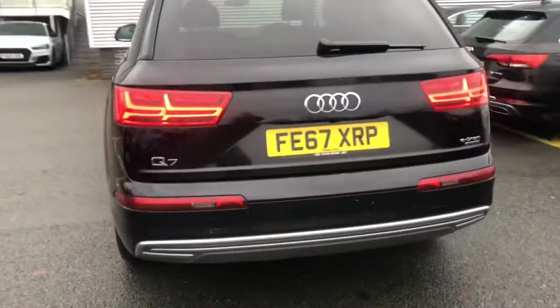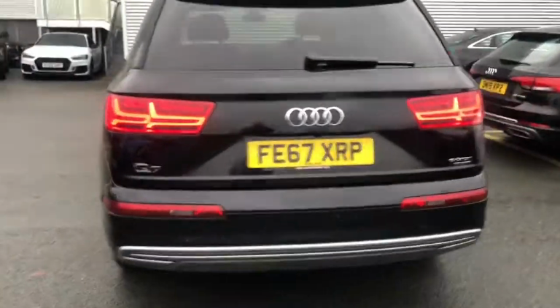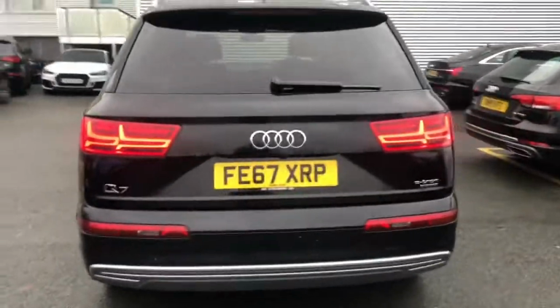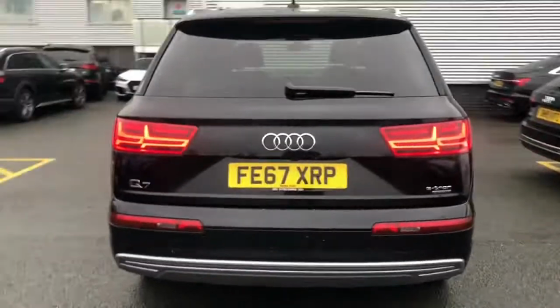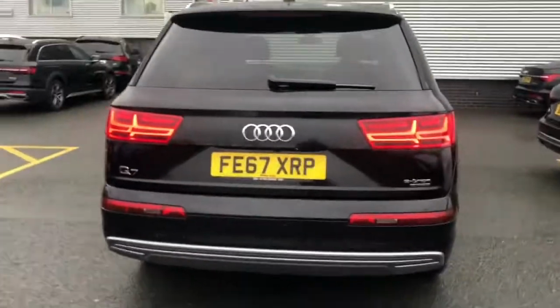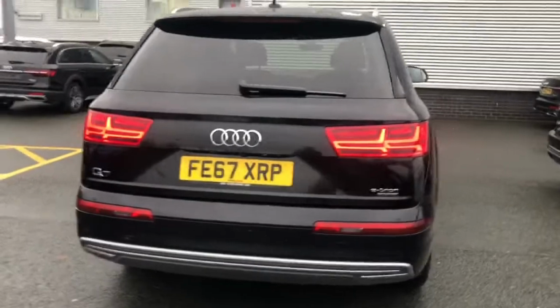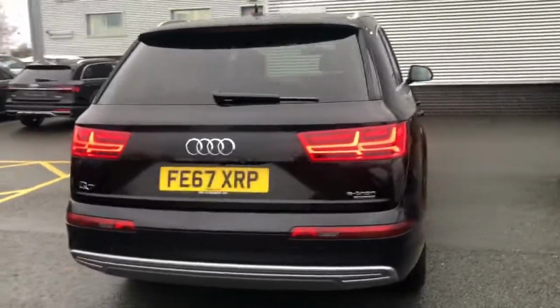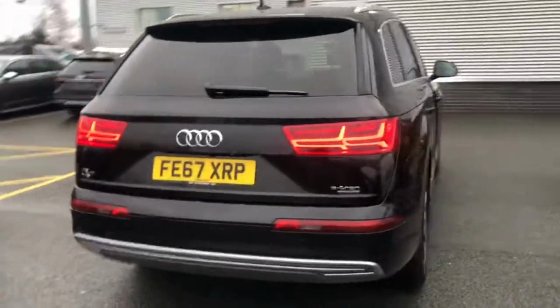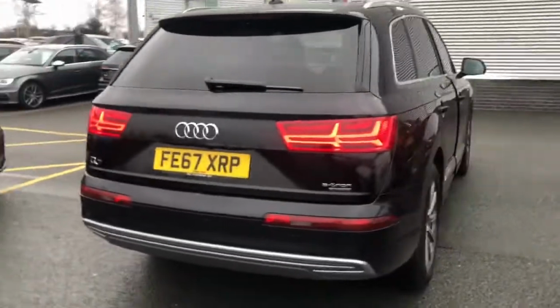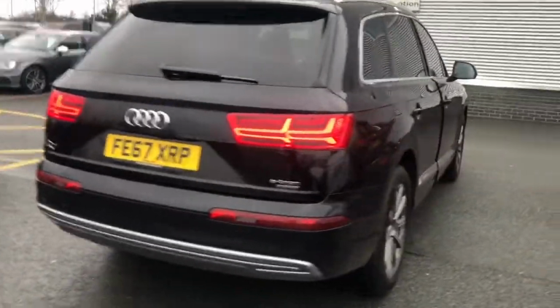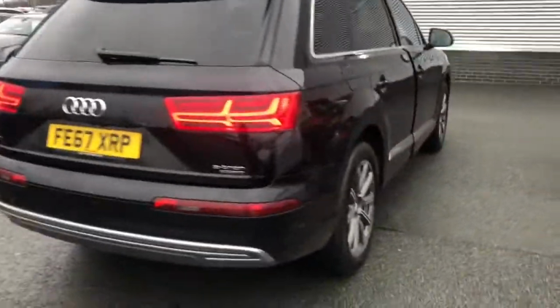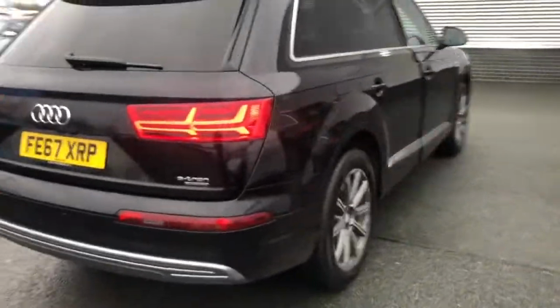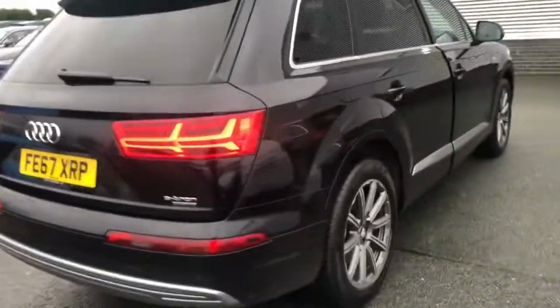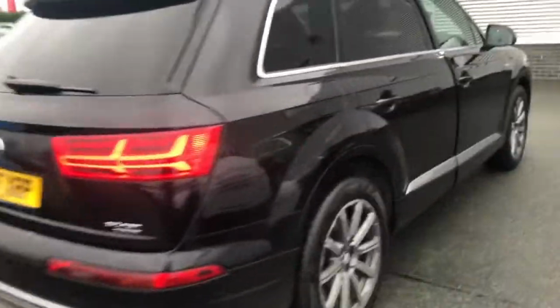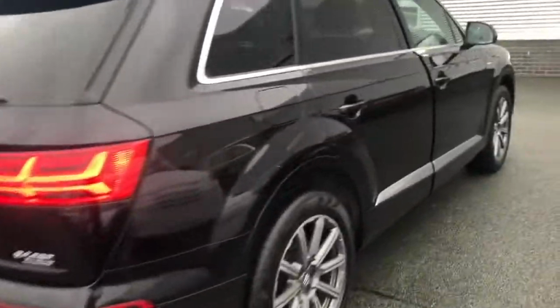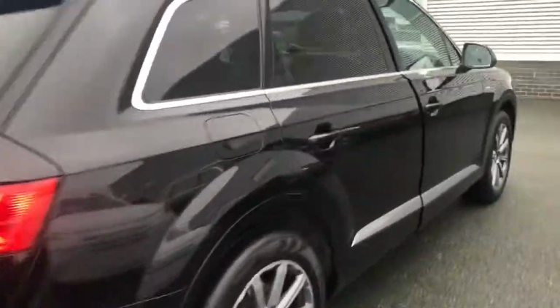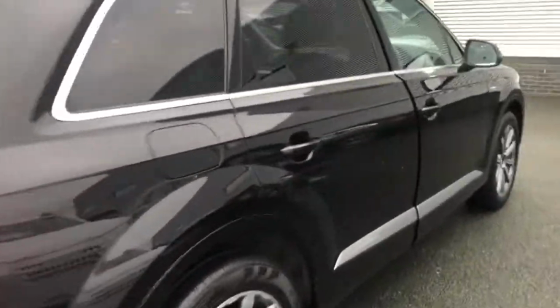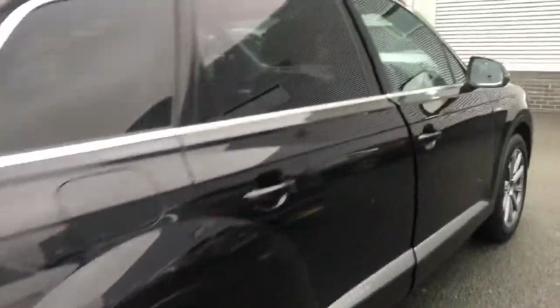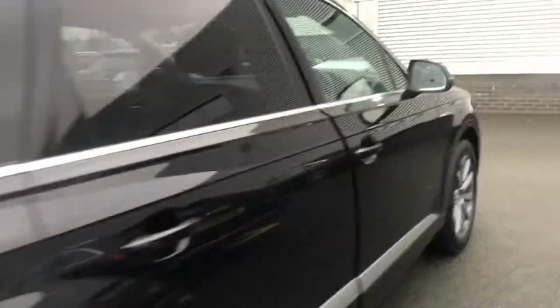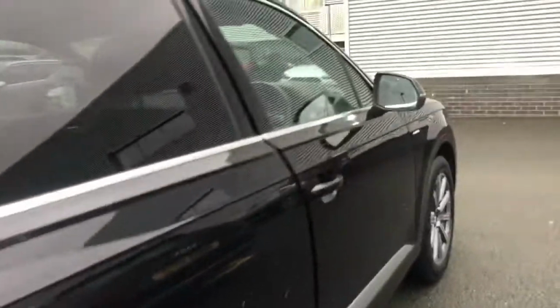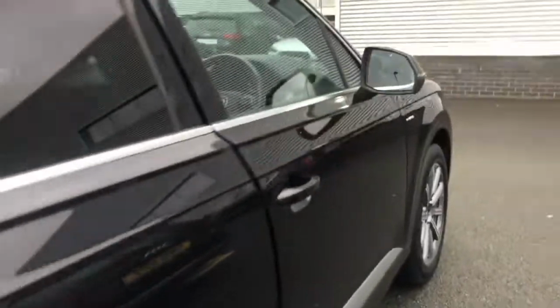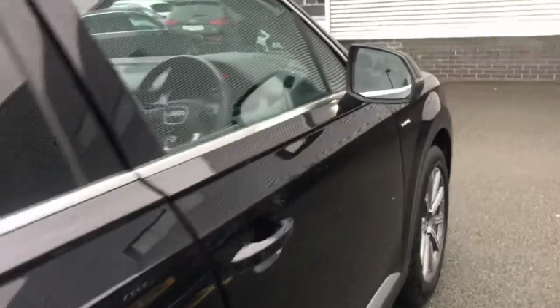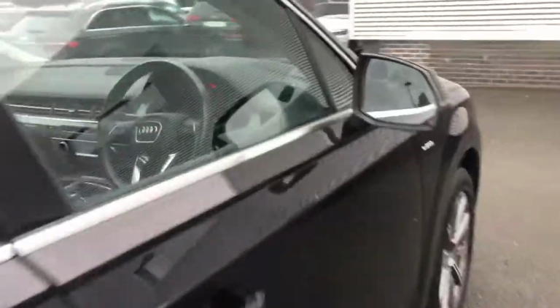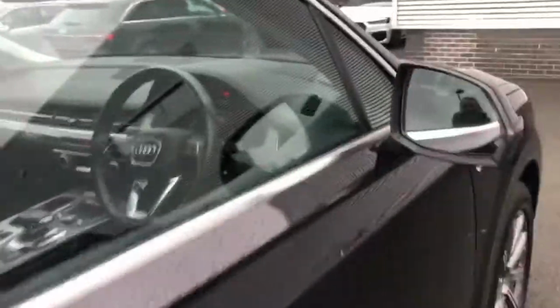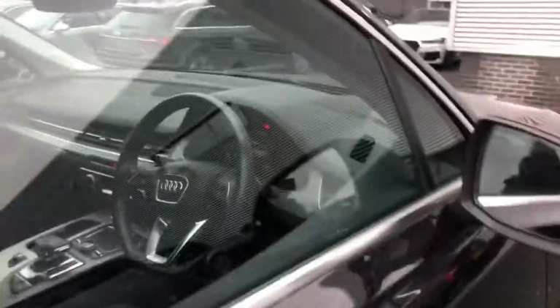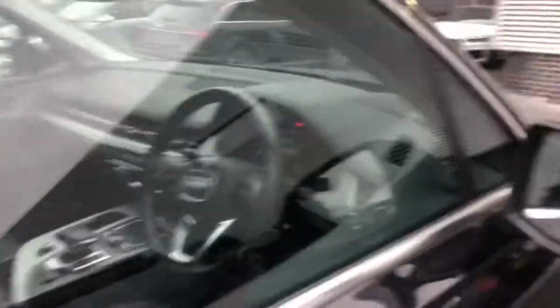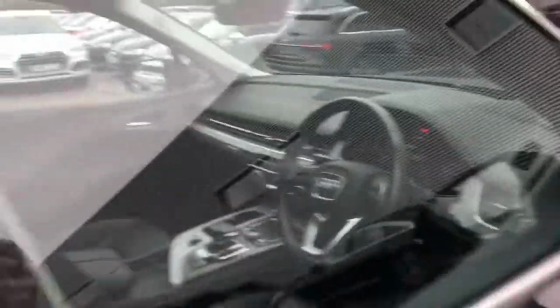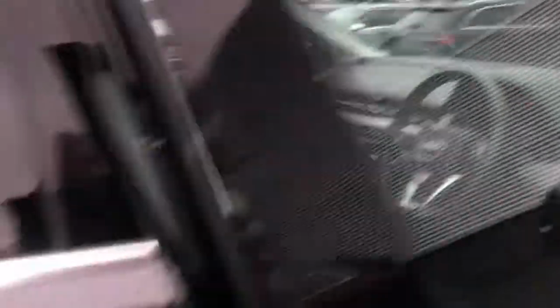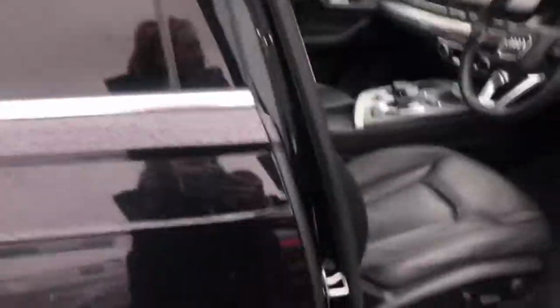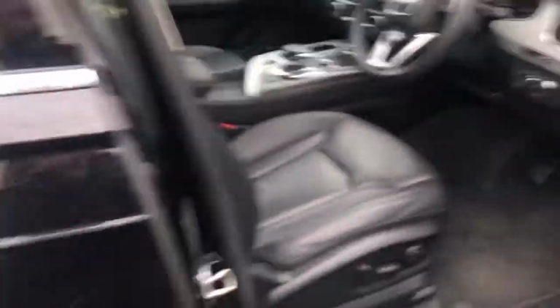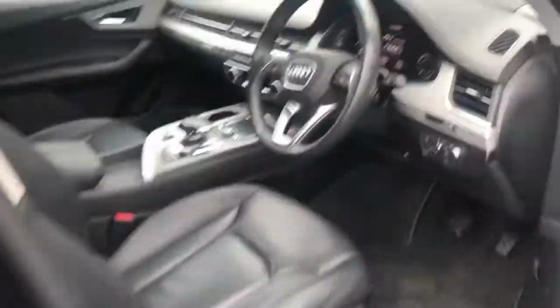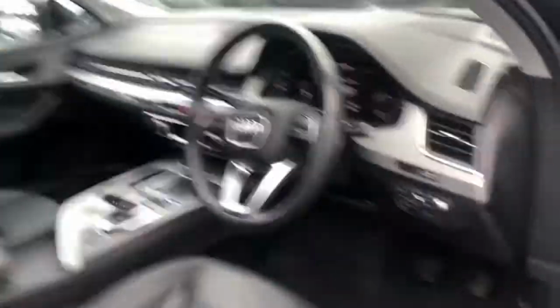The Audi Q7 is a 5-door 7-seater vehicle, and this car also has the panoramic glass sunroof.